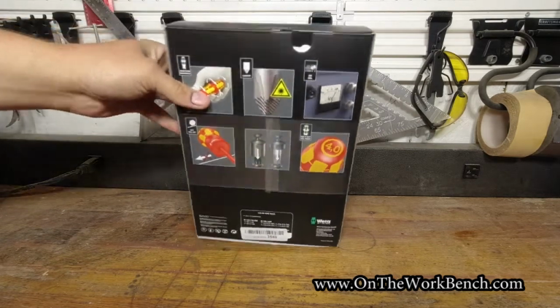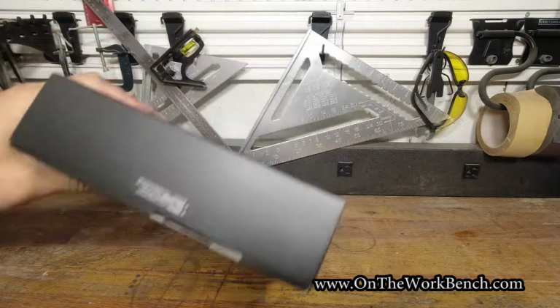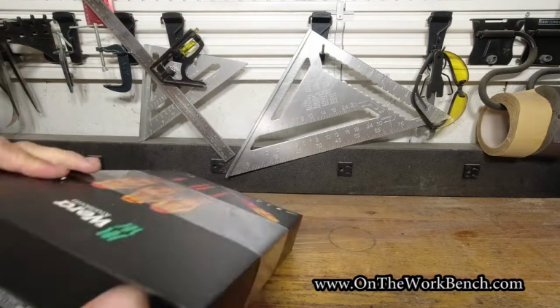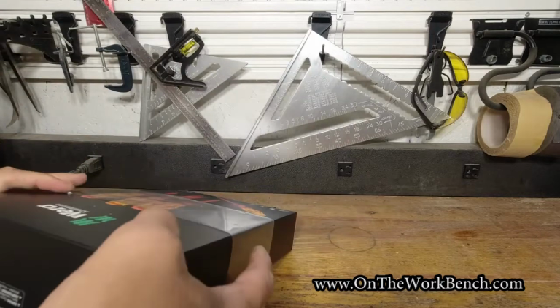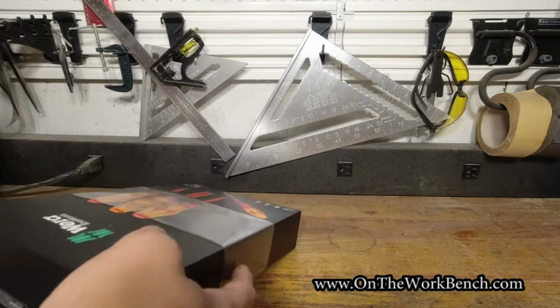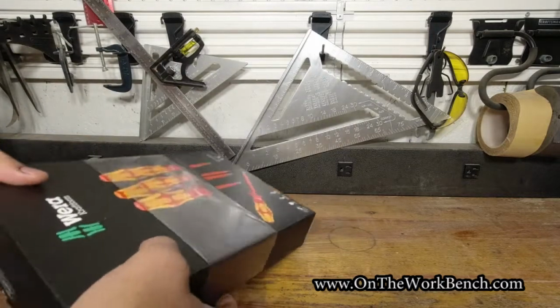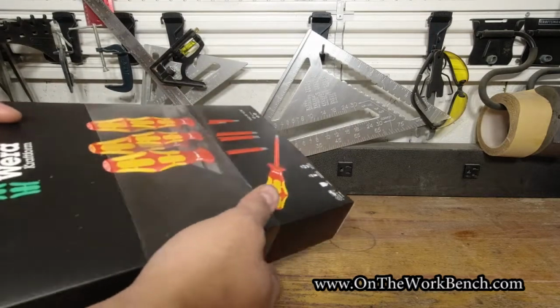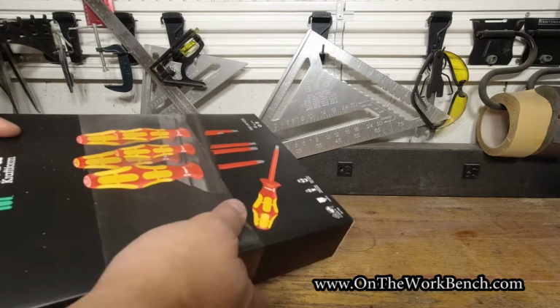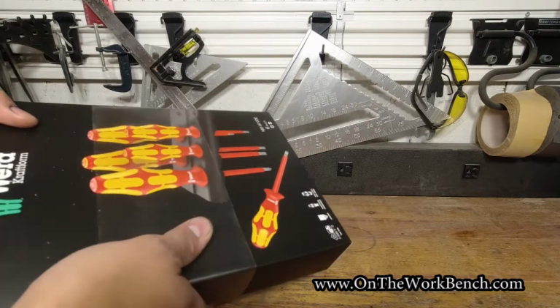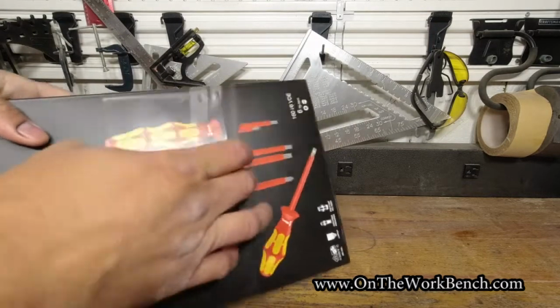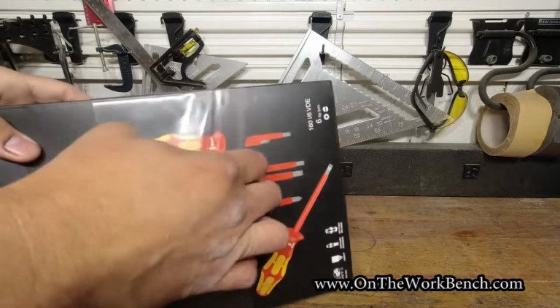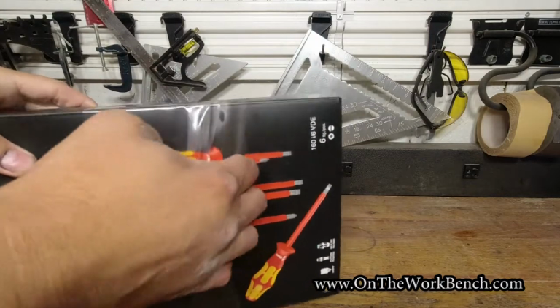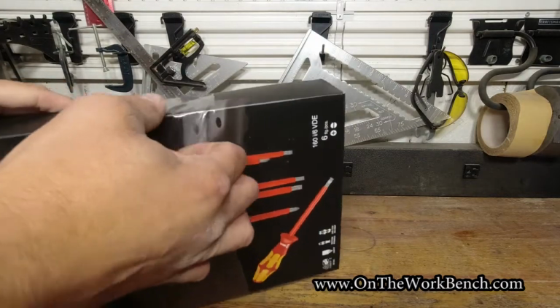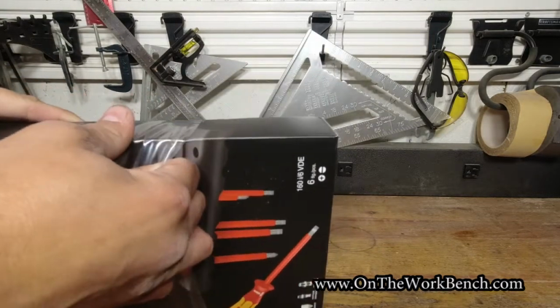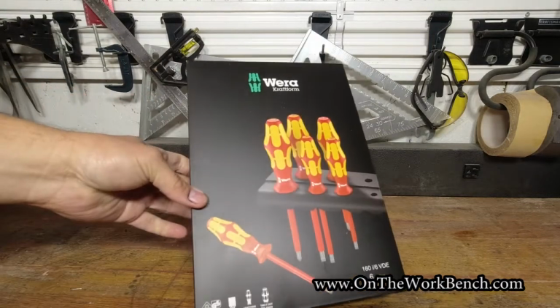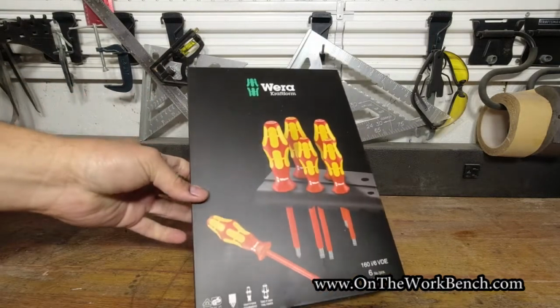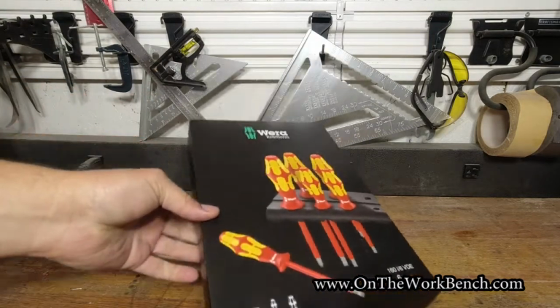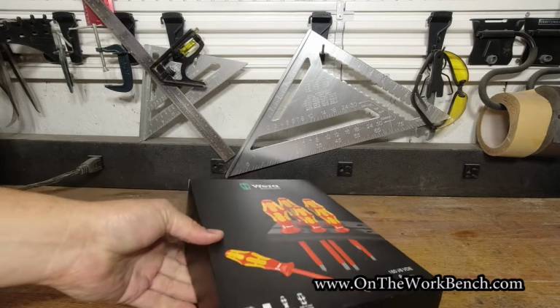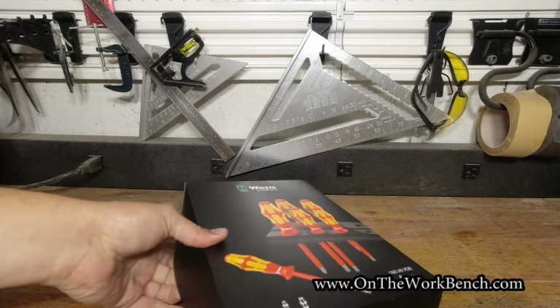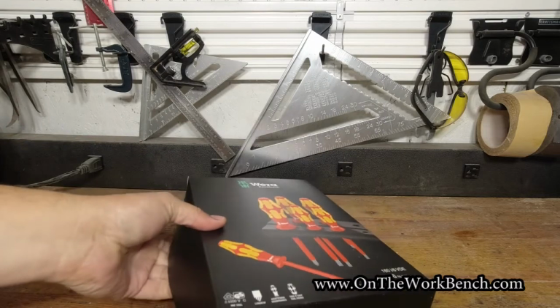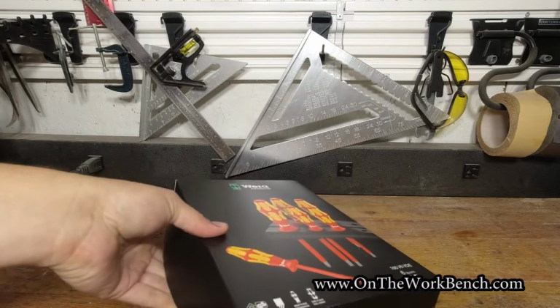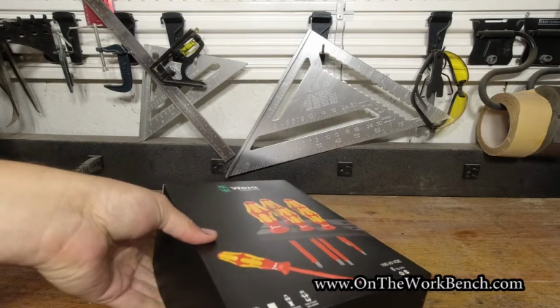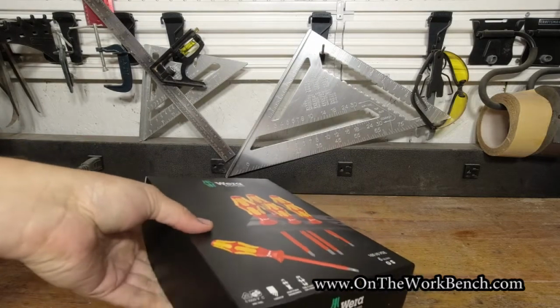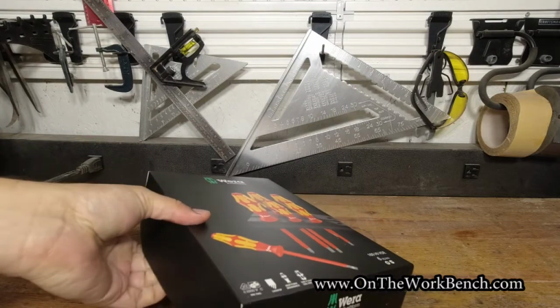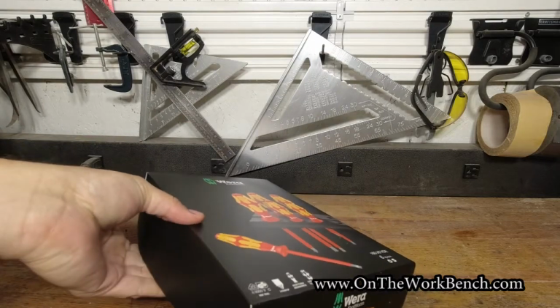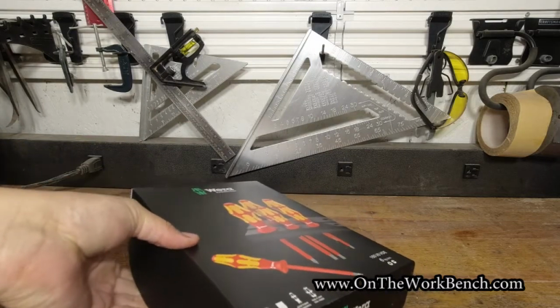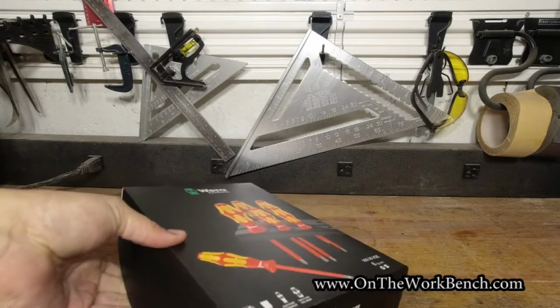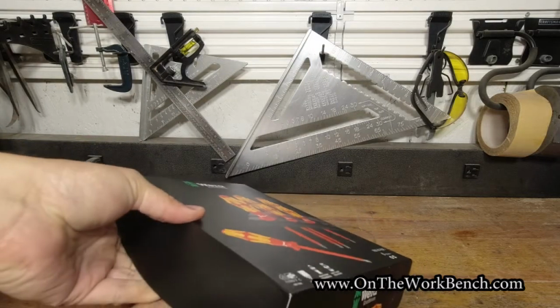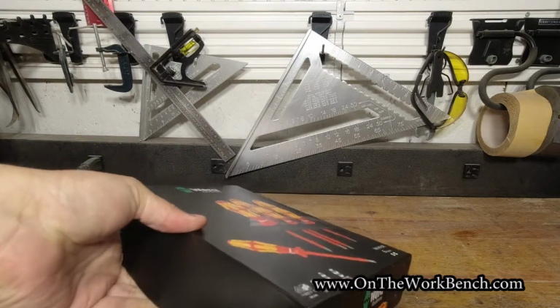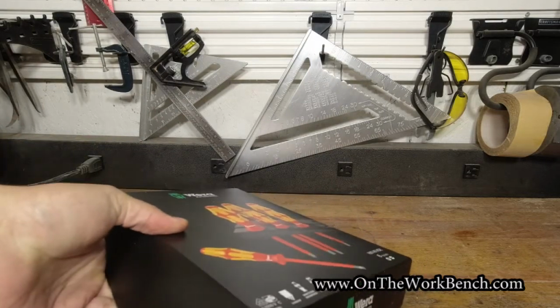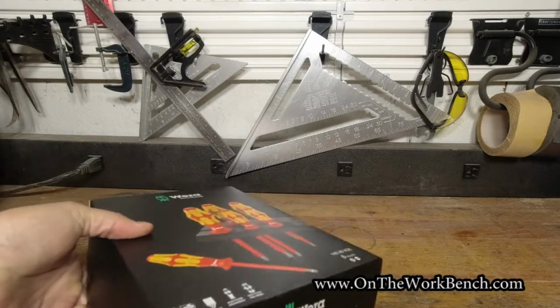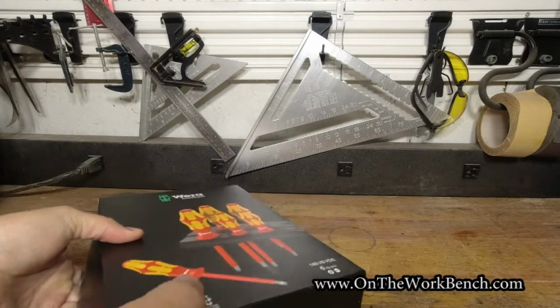So the first thing I notice here out of the package, we've got a little plastic sleeve that we can remove. And now with that plastic sleeve off, I can open the box up something like this.